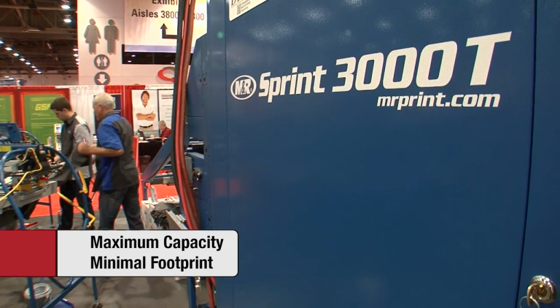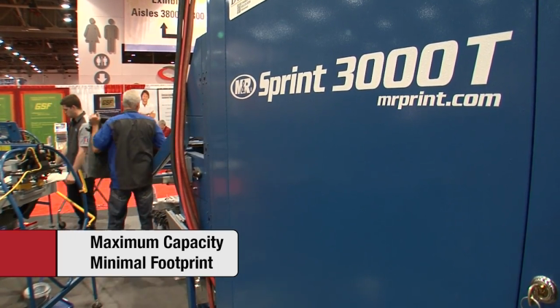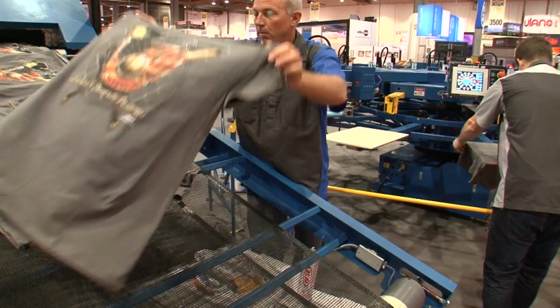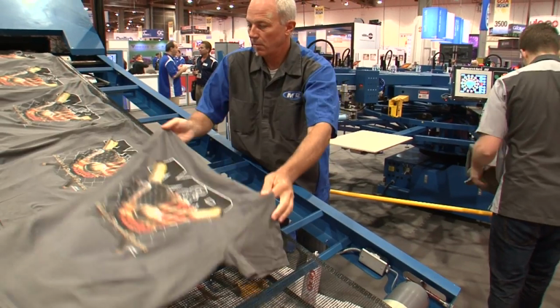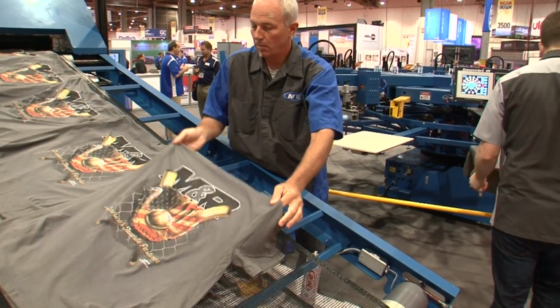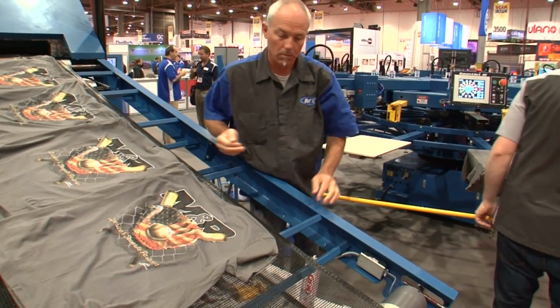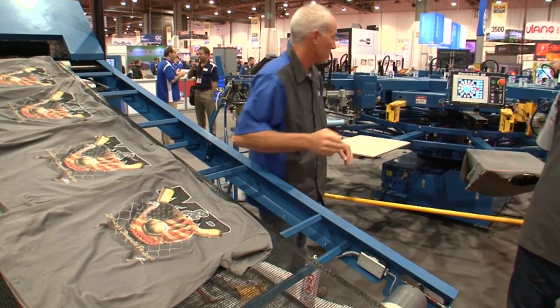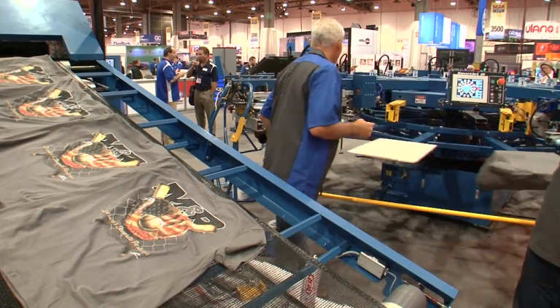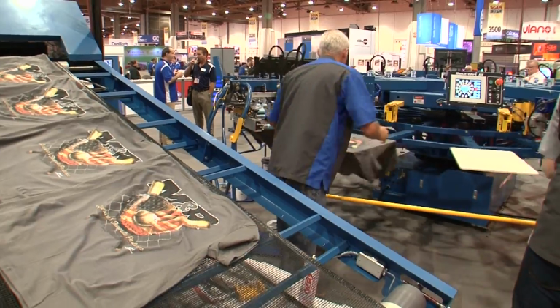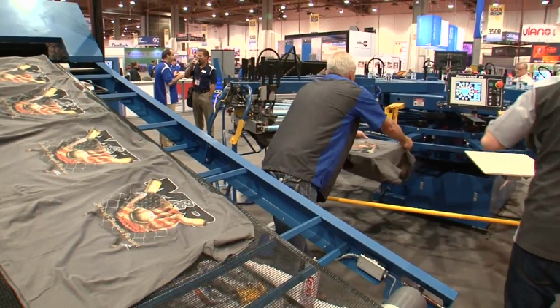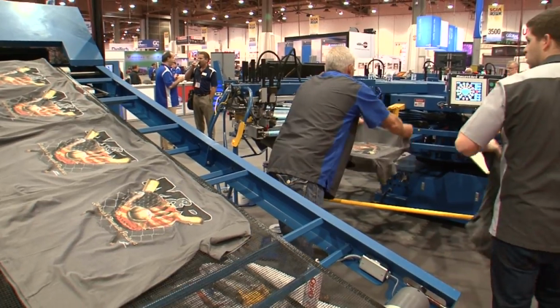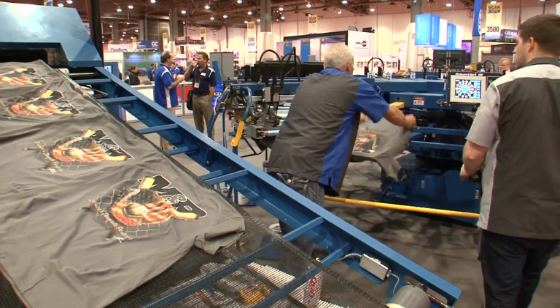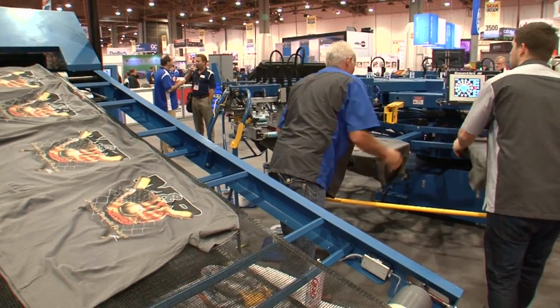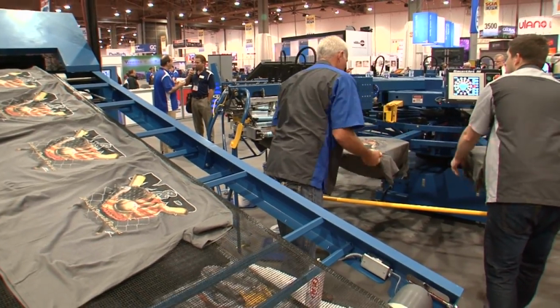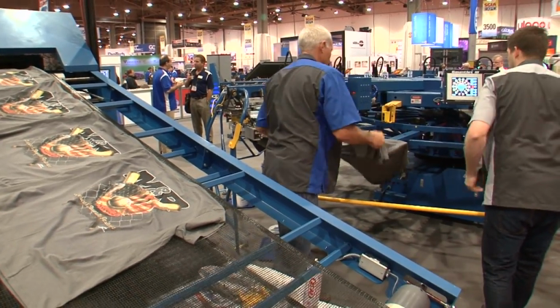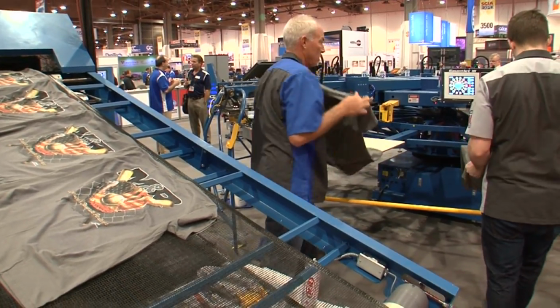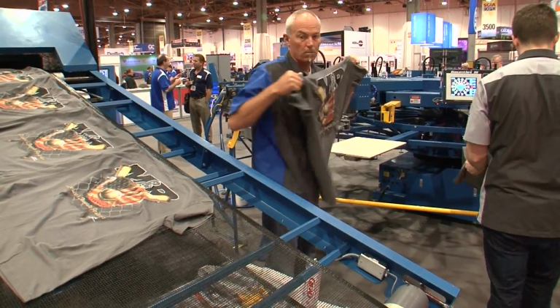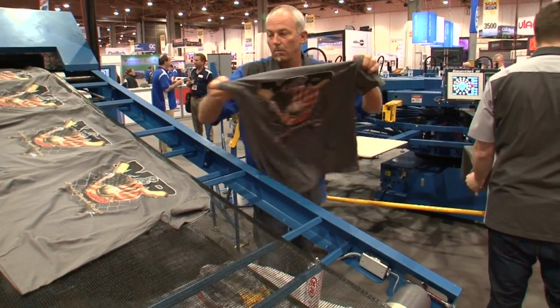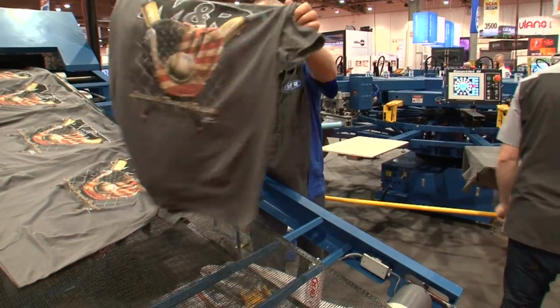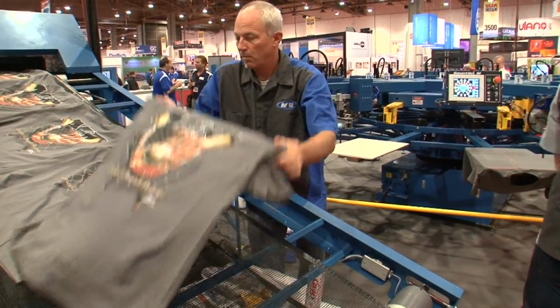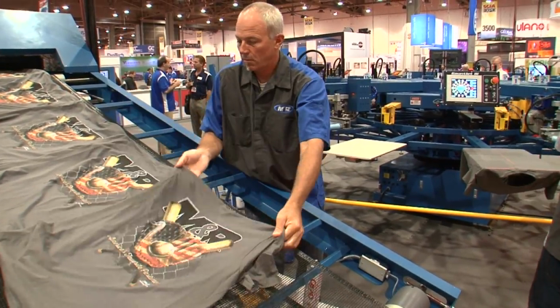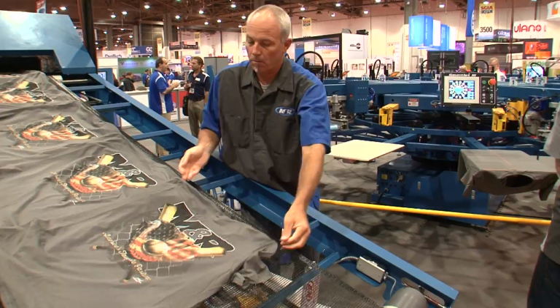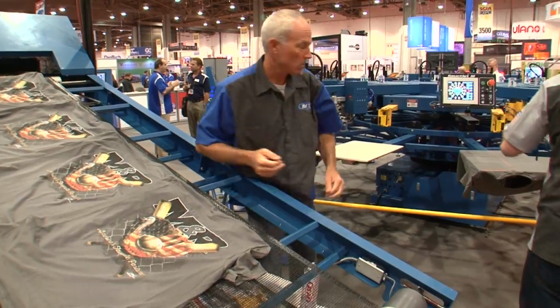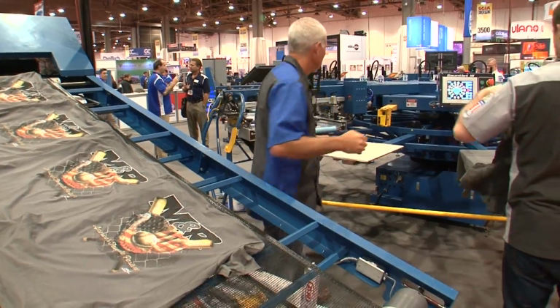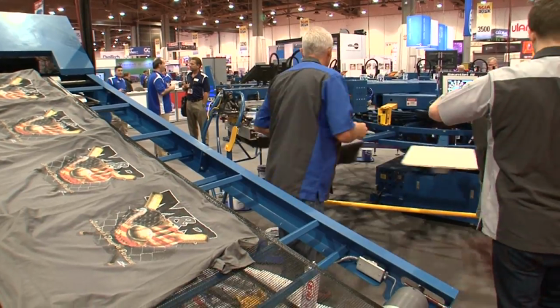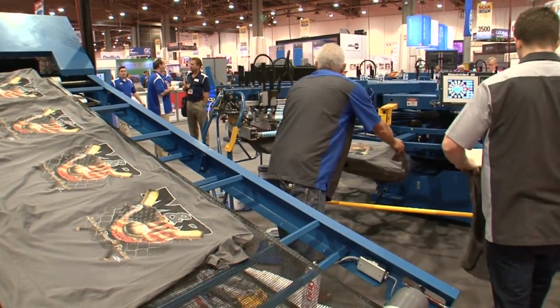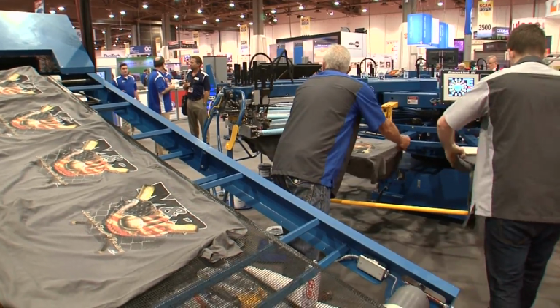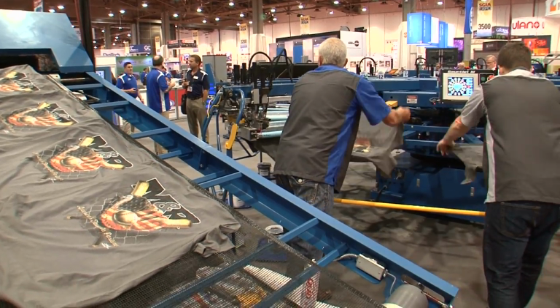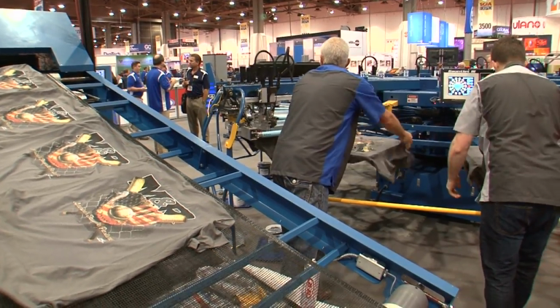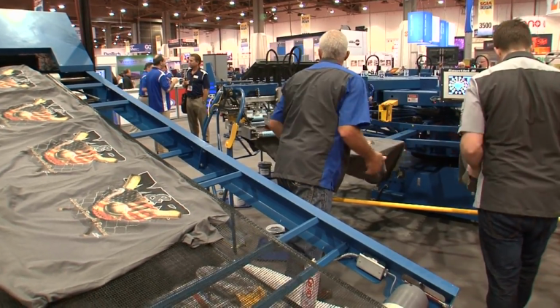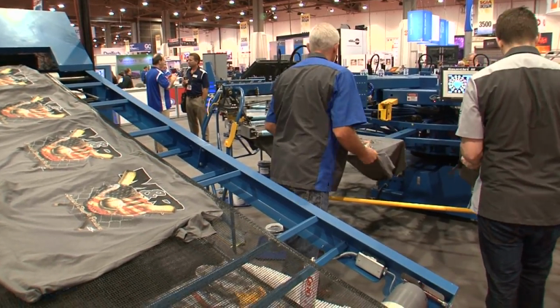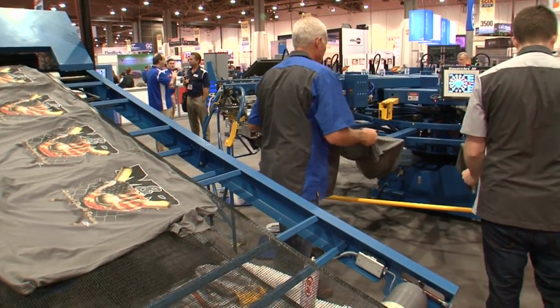Water-based and other evaporative inks have become increasingly popular, but the long drying time they require can be a significant problem for screen printers. There are three viable ways to address that problem.